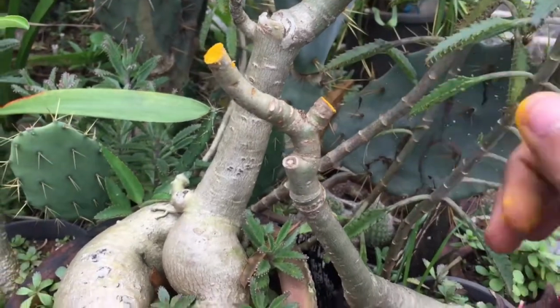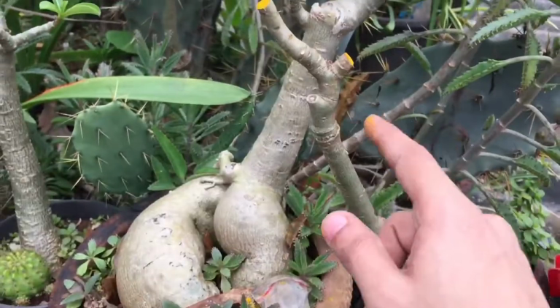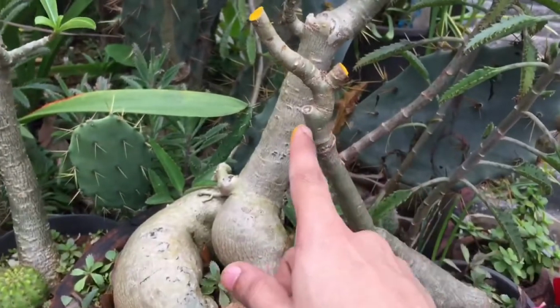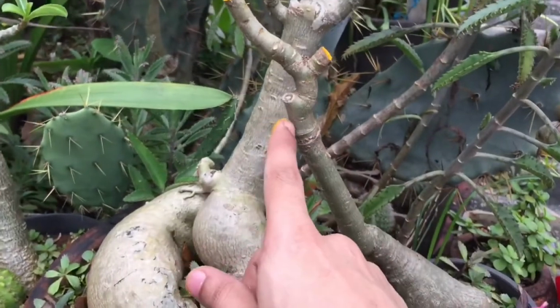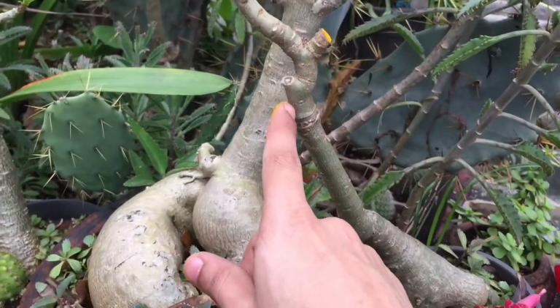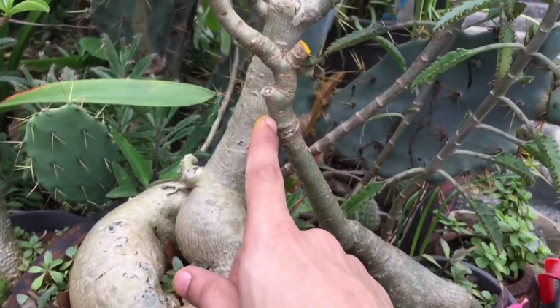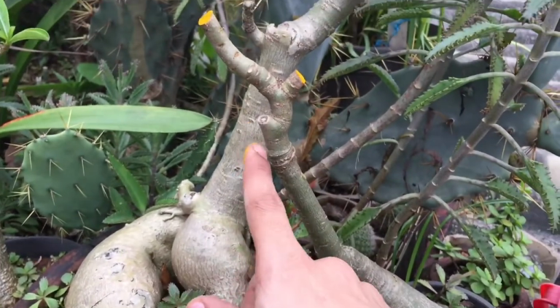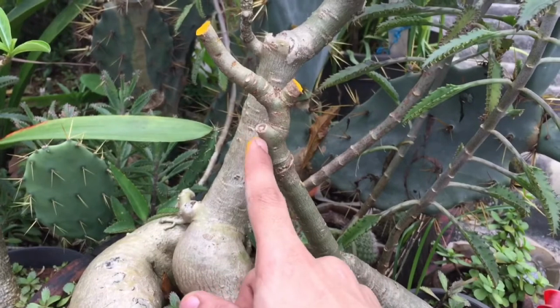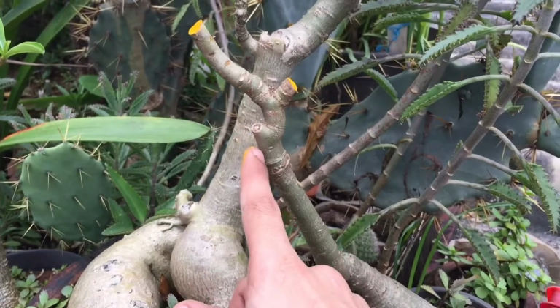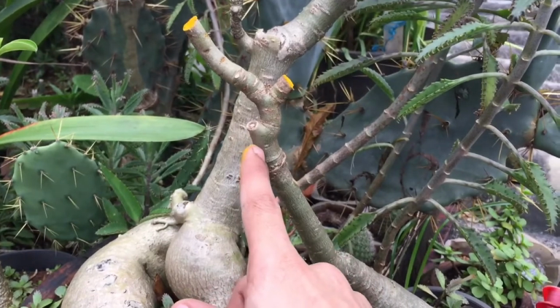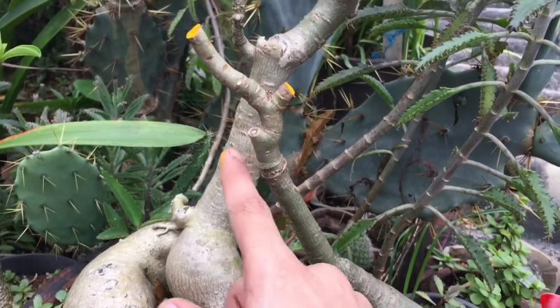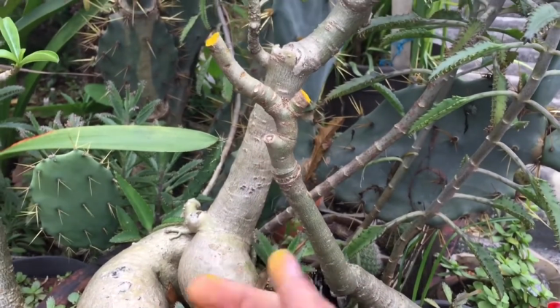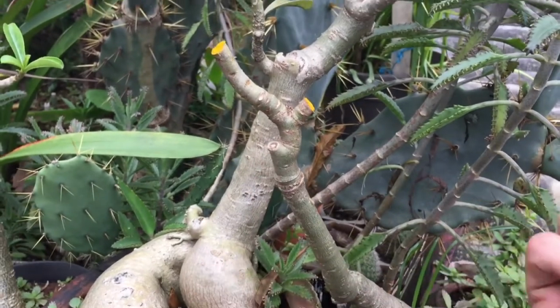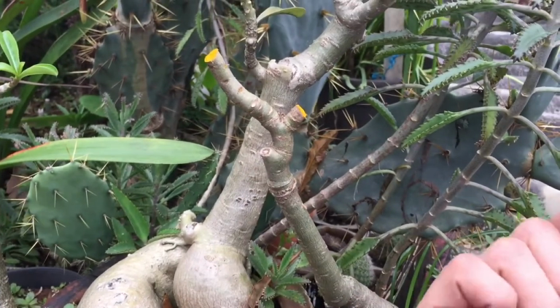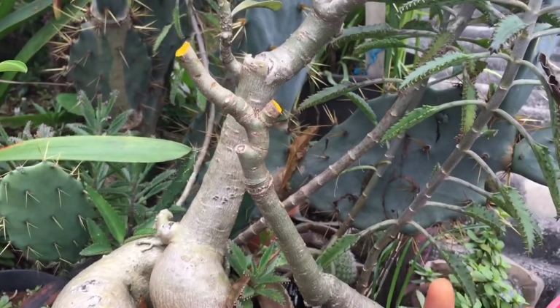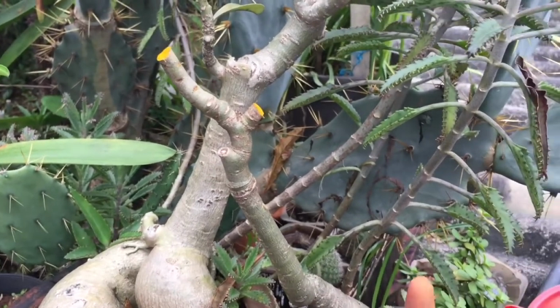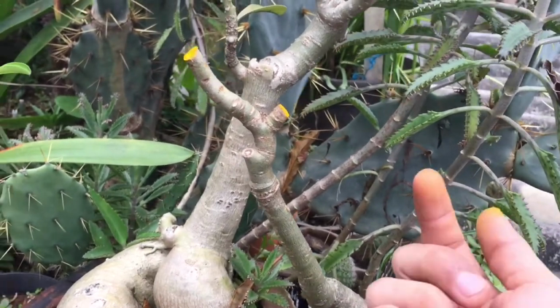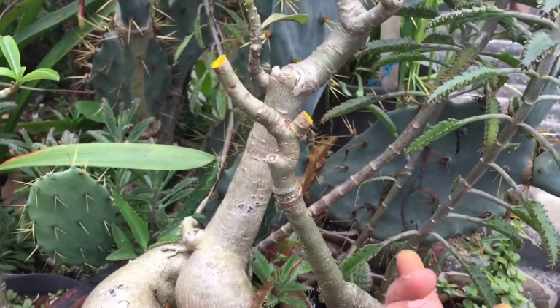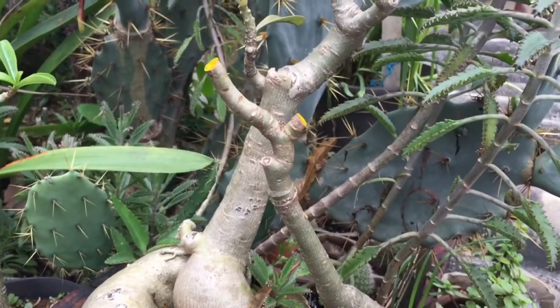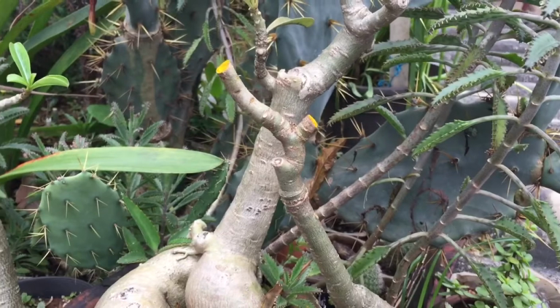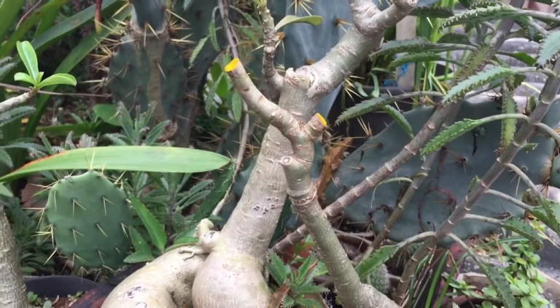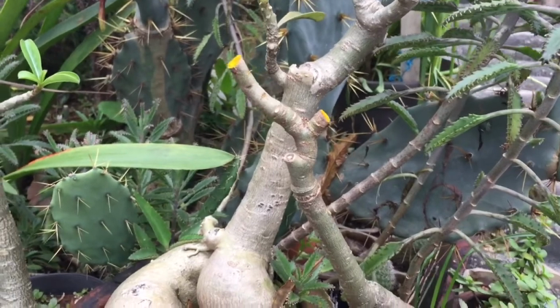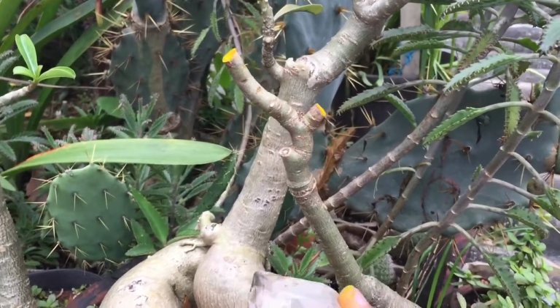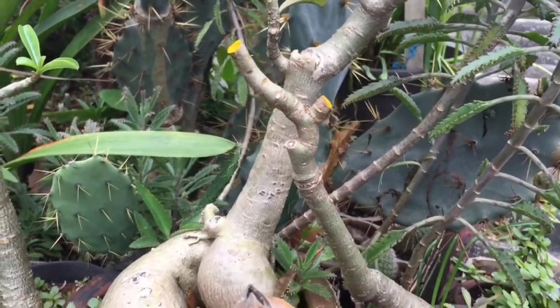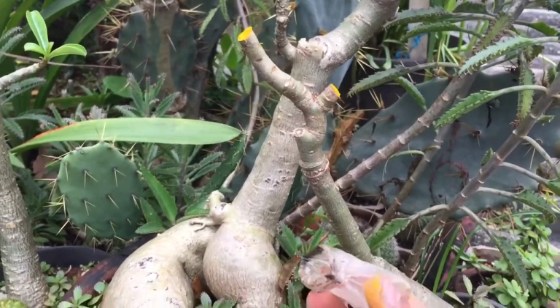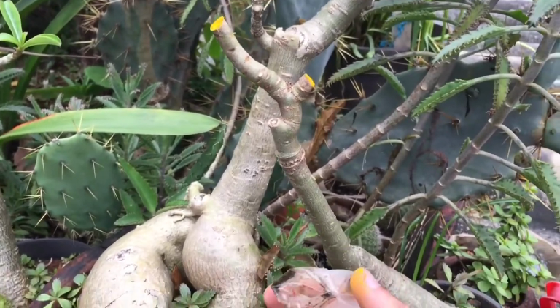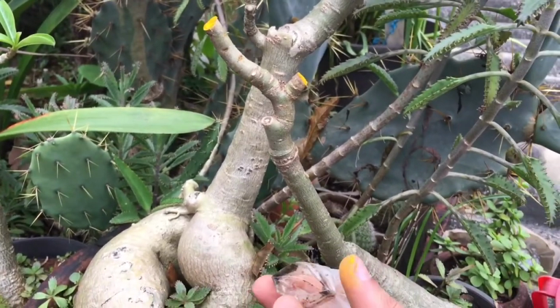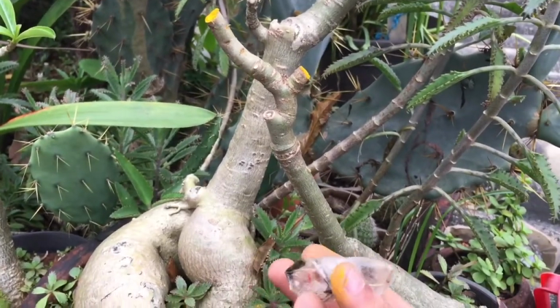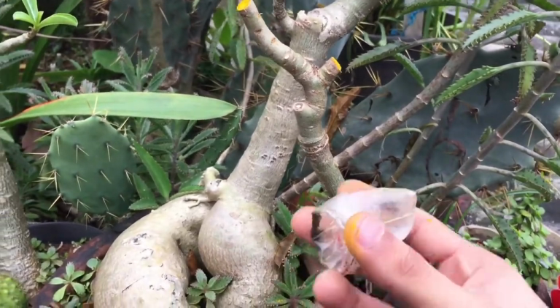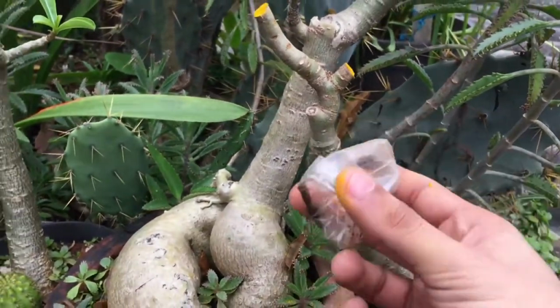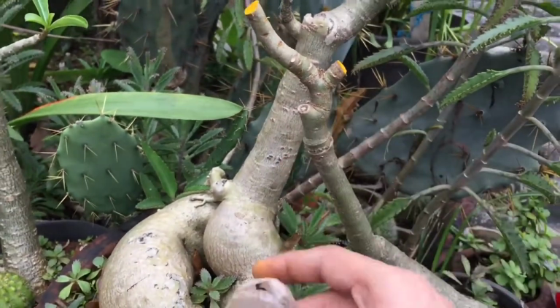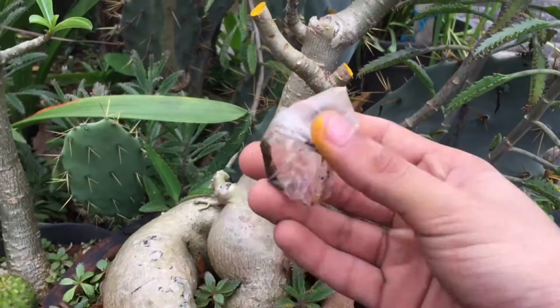This is a grafted adenium — you can watch the grafting video on my channel, it's linked right up here. Subscribe to my channel. And one more thing — we are not done after doing this.